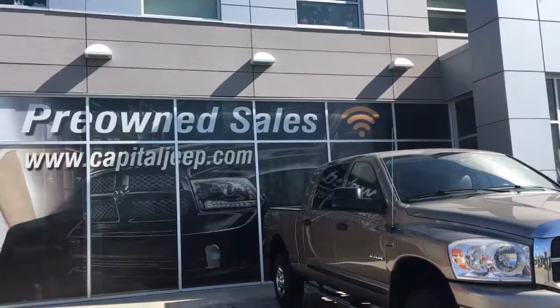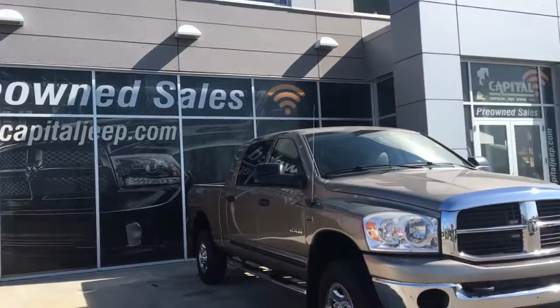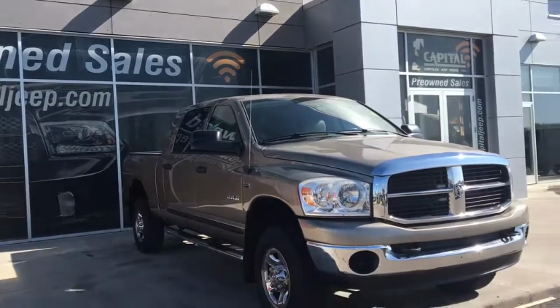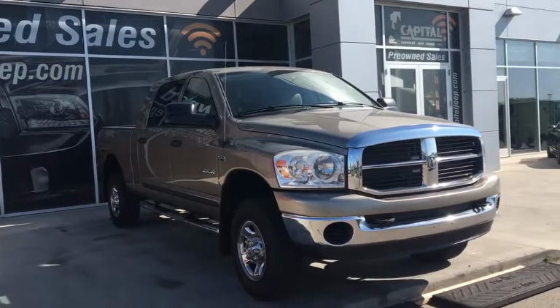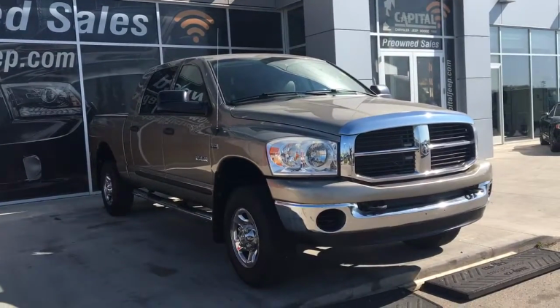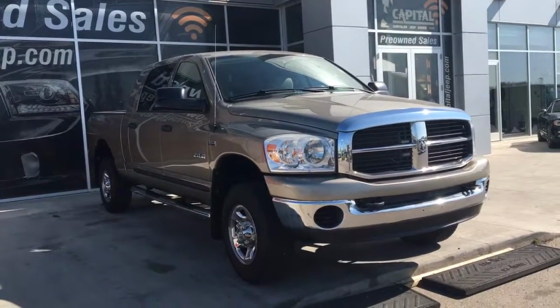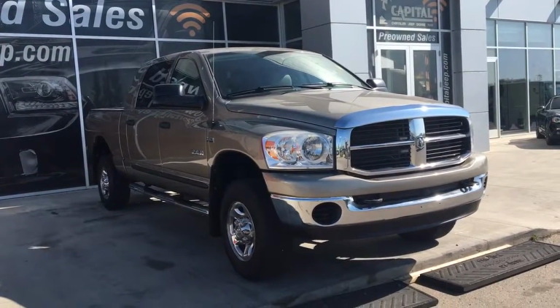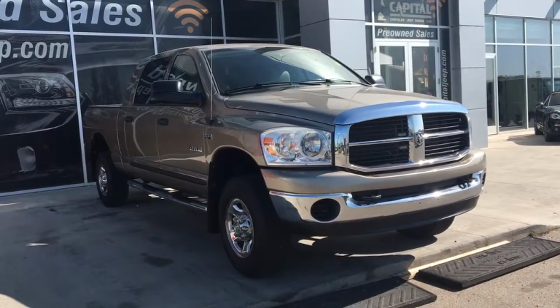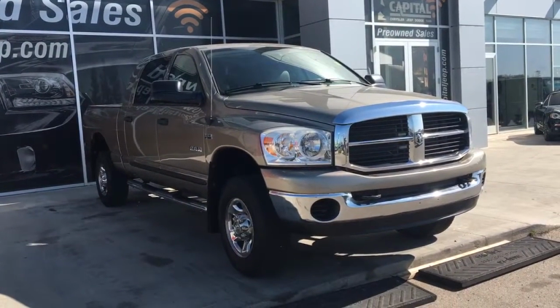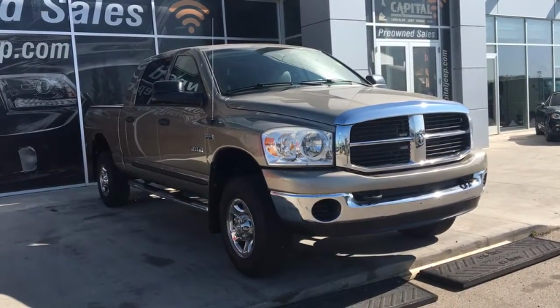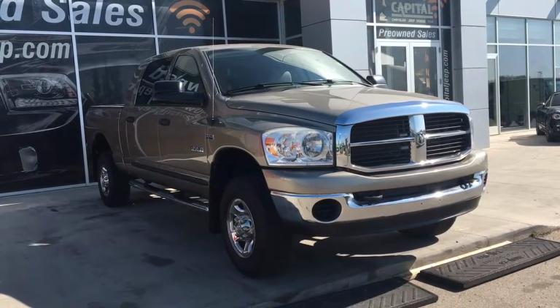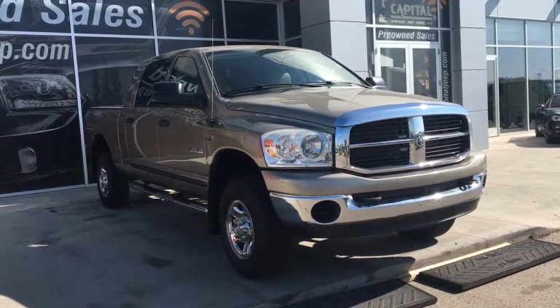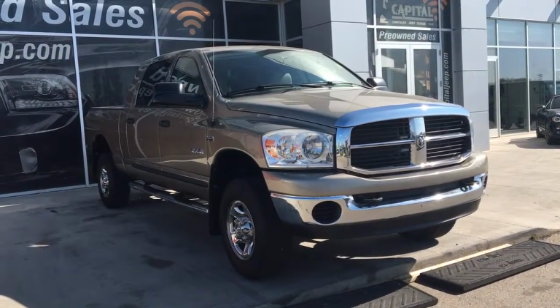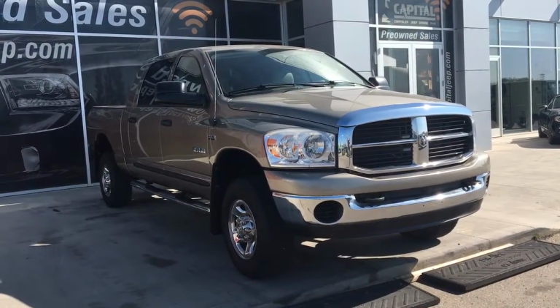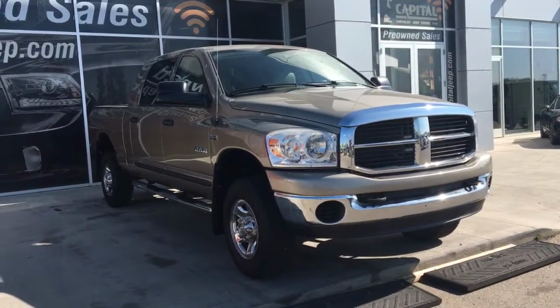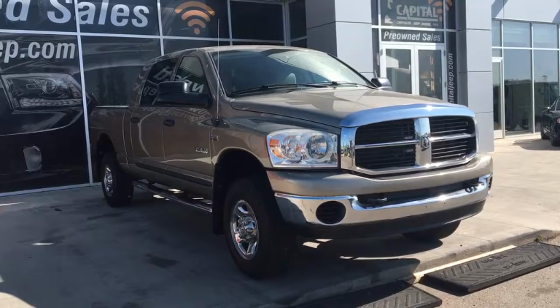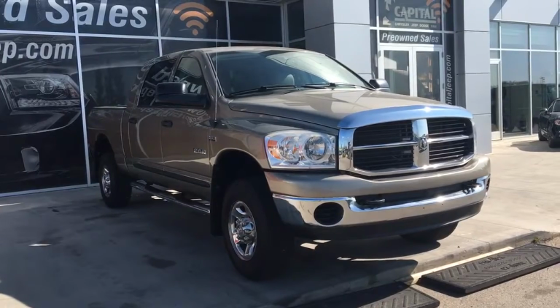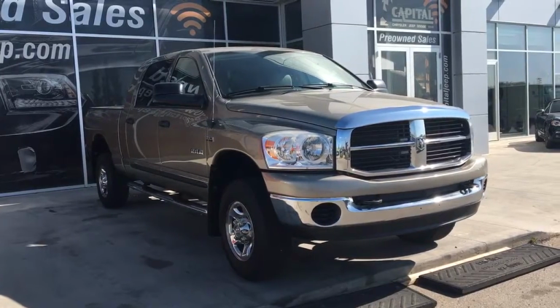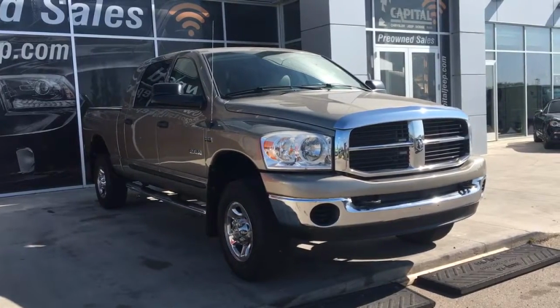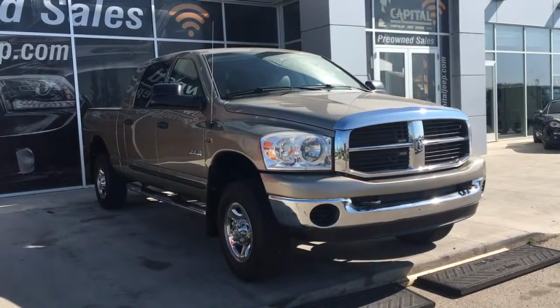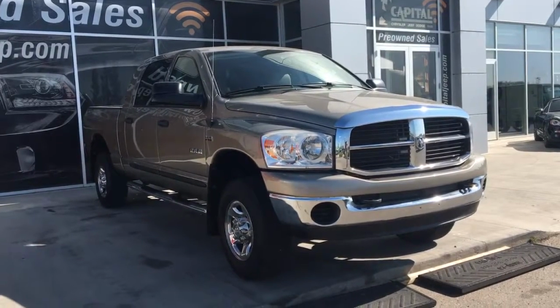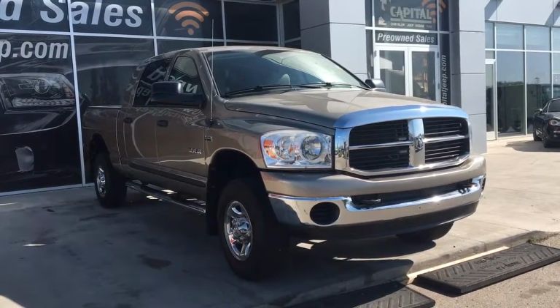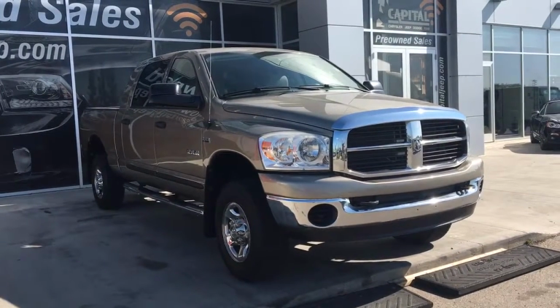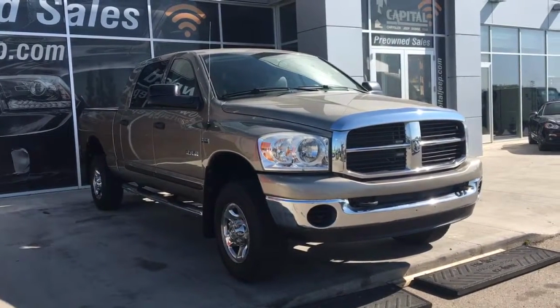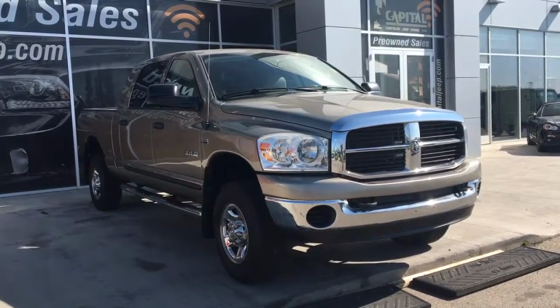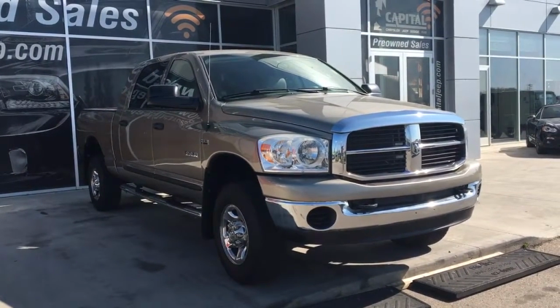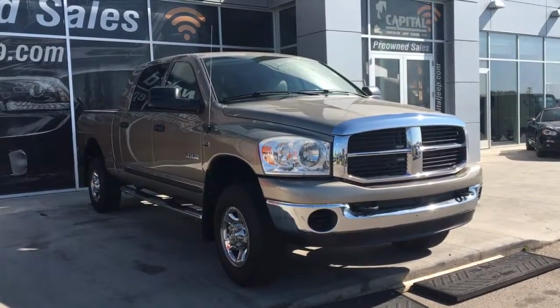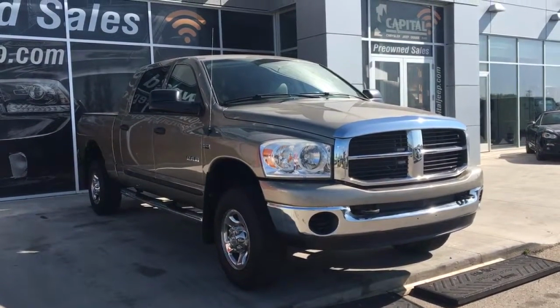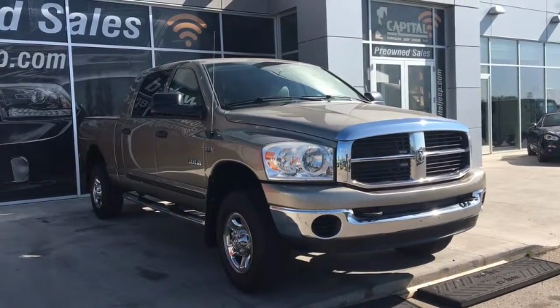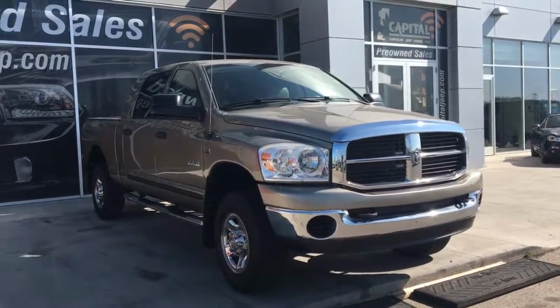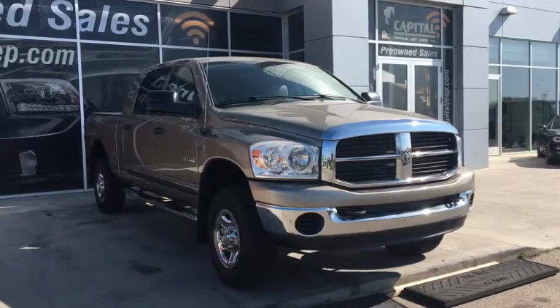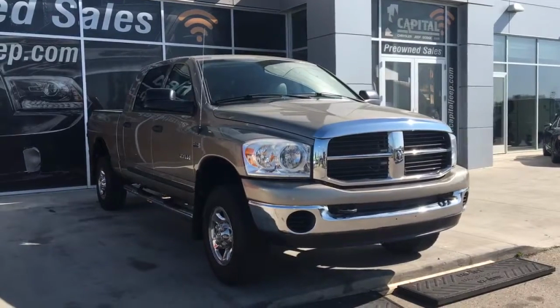Hello, and welcome to Capital Jeep. My name's Jasmine, and today we're going to be looking at this 2008 Dodge Ram 1500 SXT in light khaki metallic.